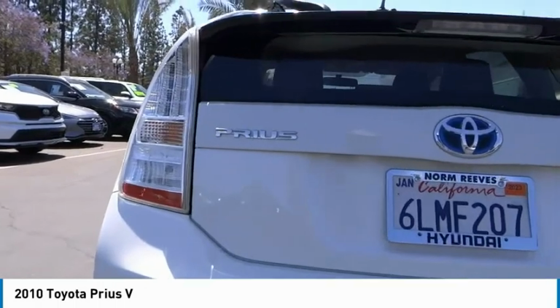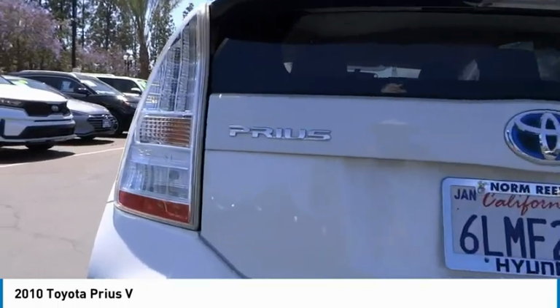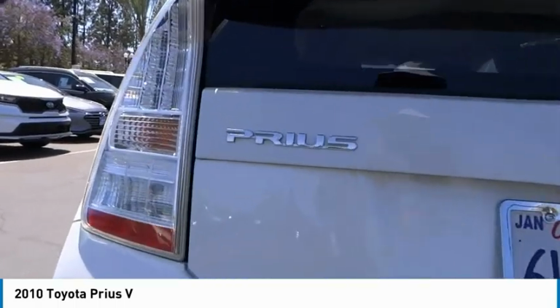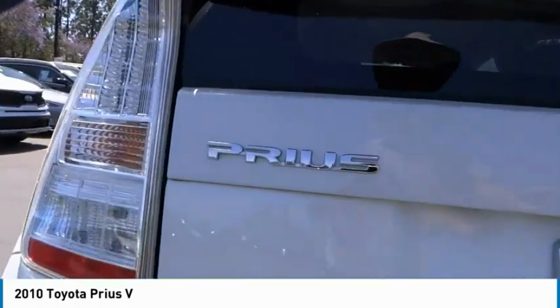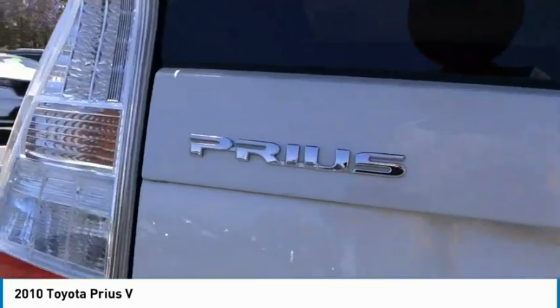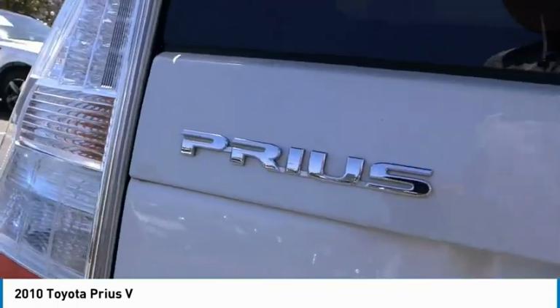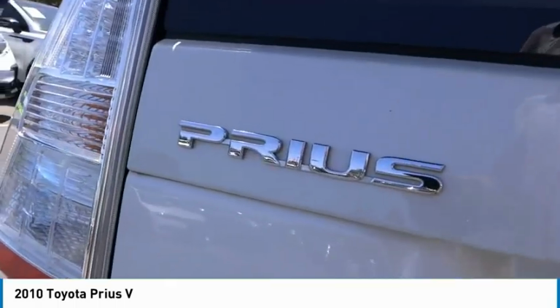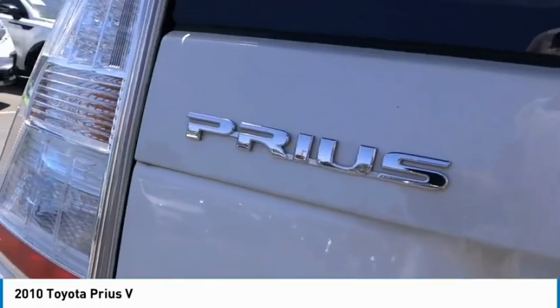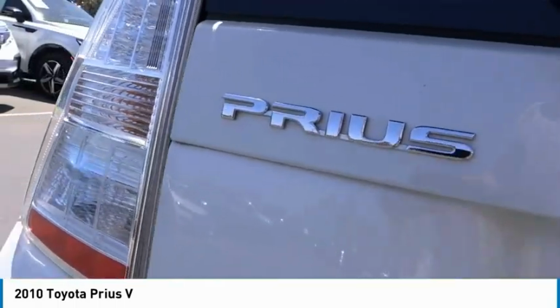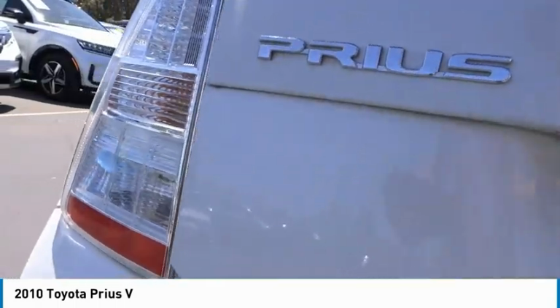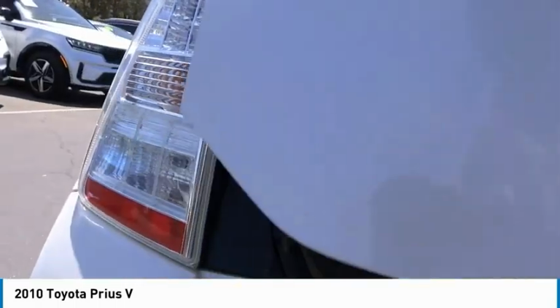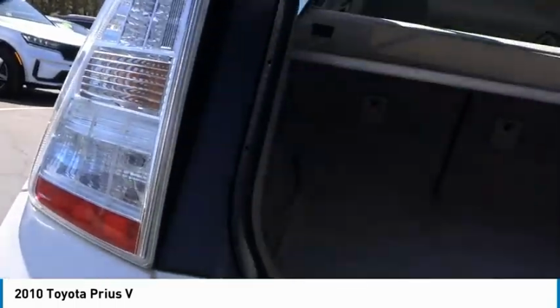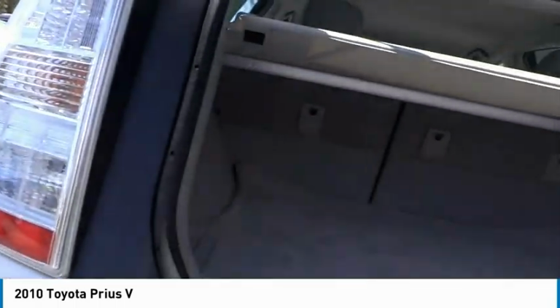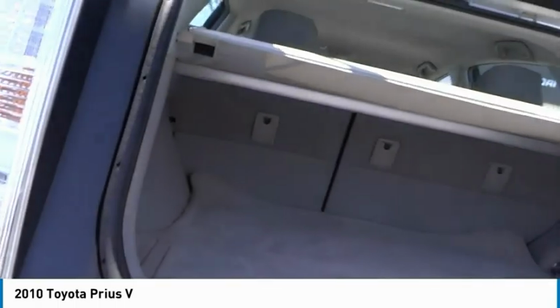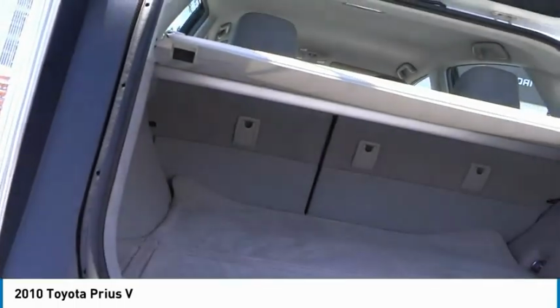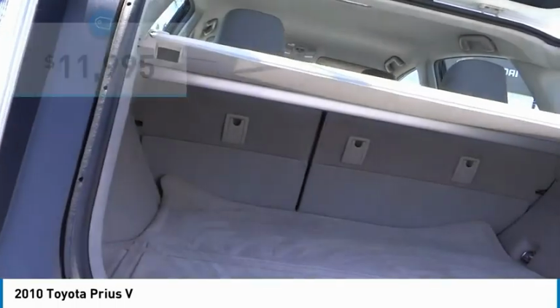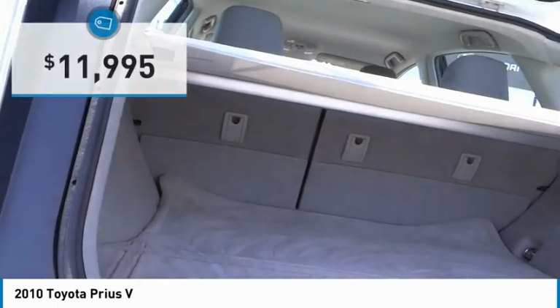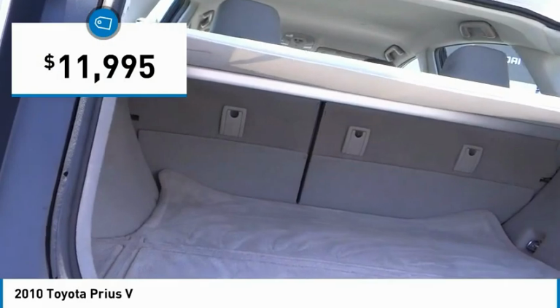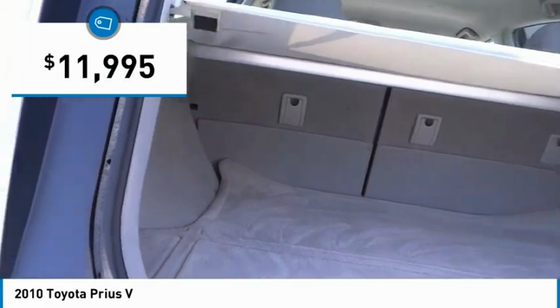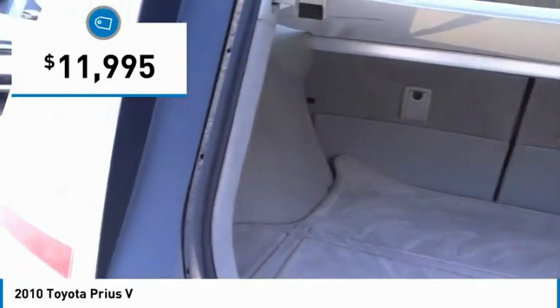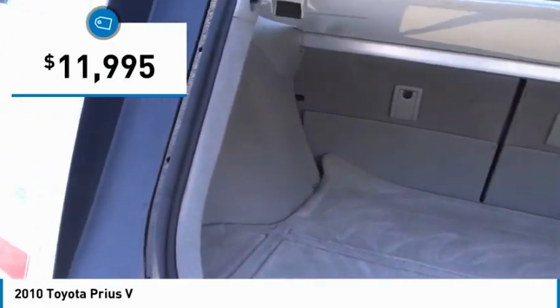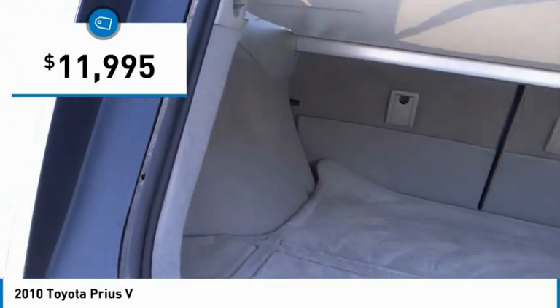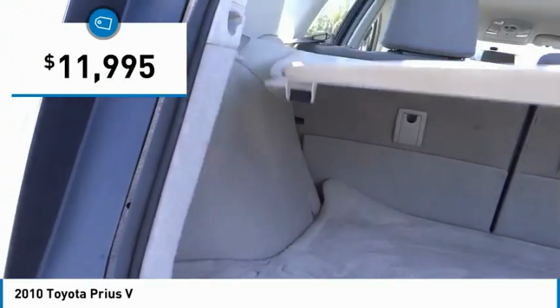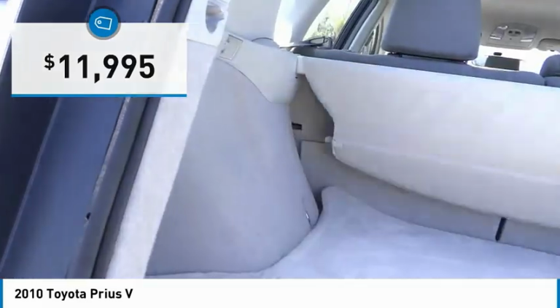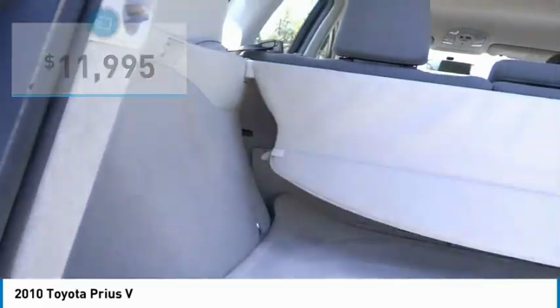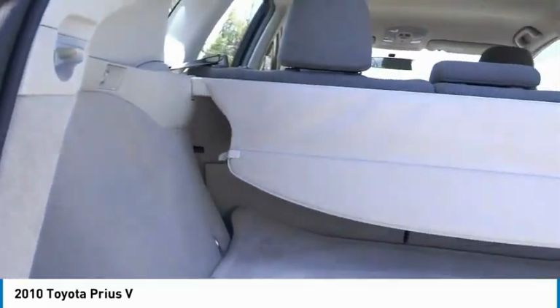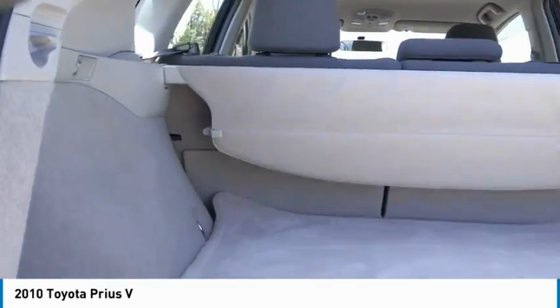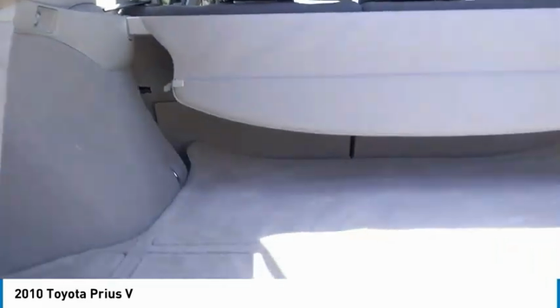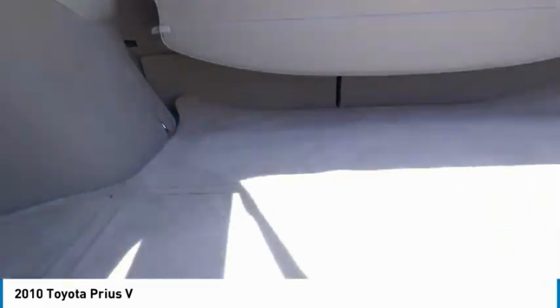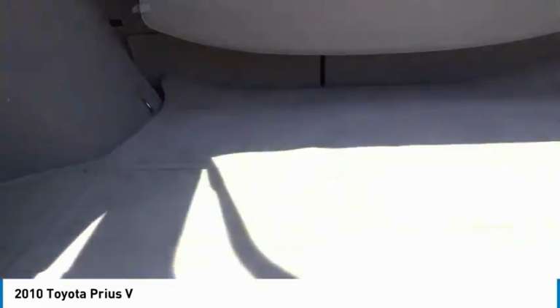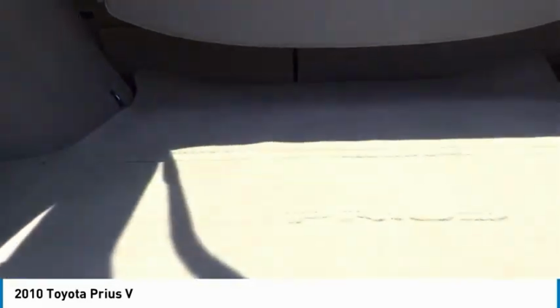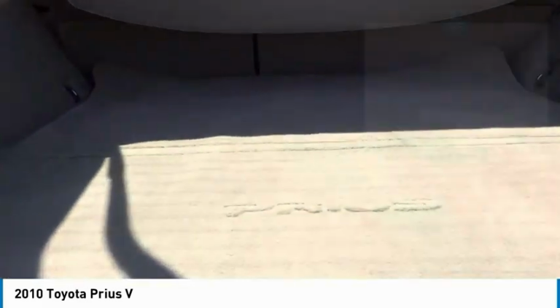One reason for its EPA estimated combined 50 miles per gallon rating, and it is priced below $15,000. Here are some of this vehicle's great options.